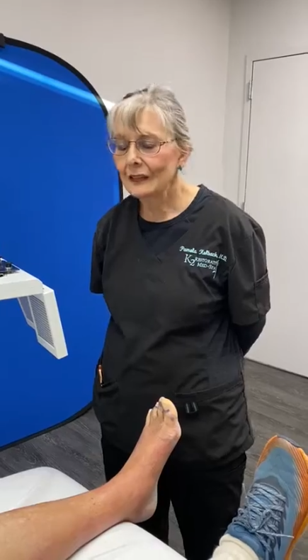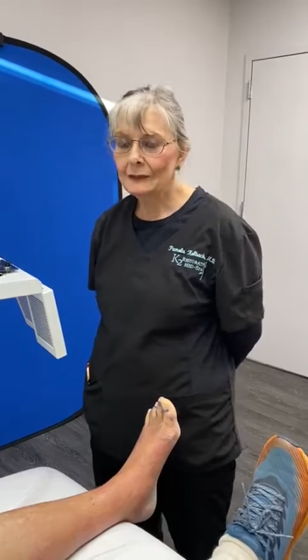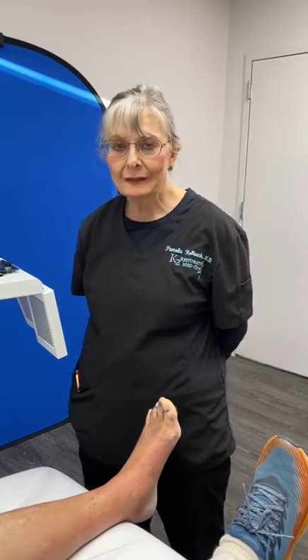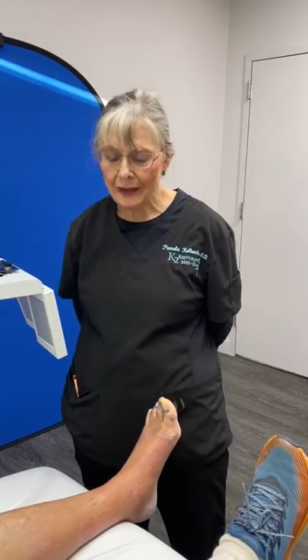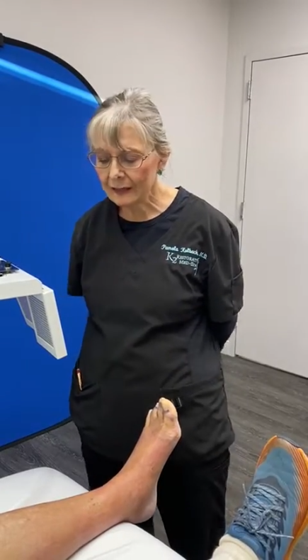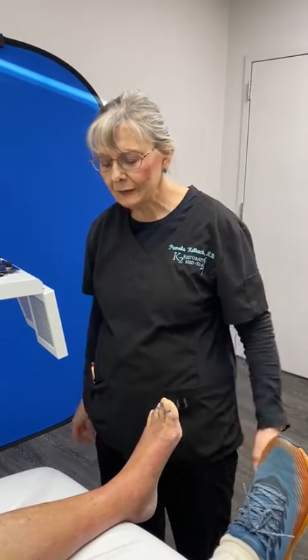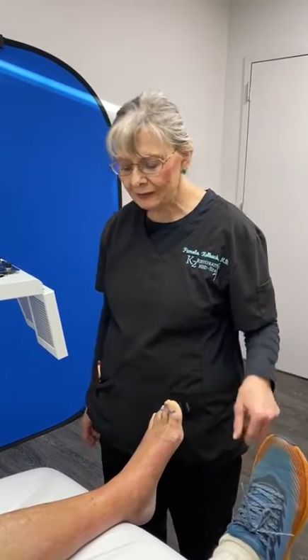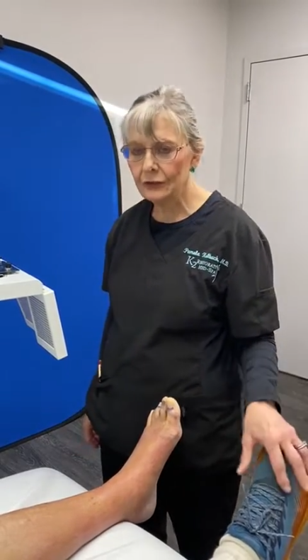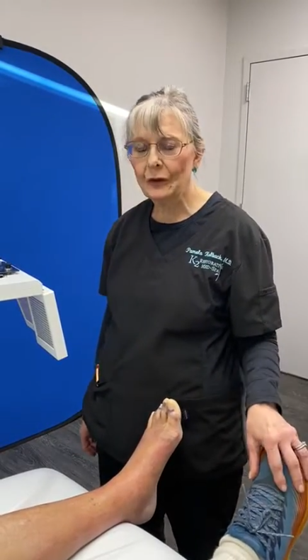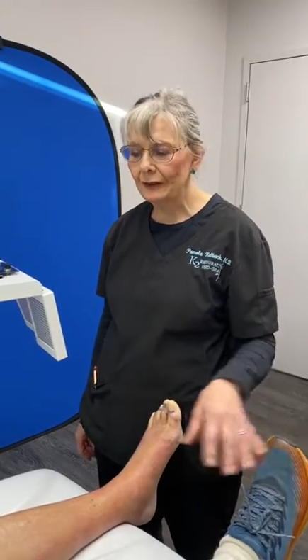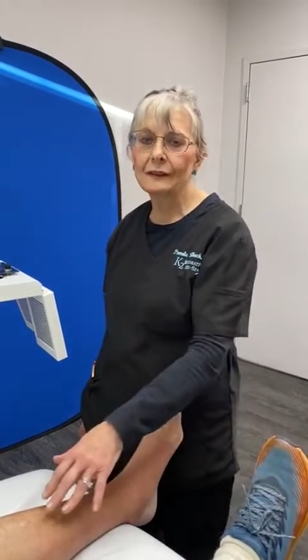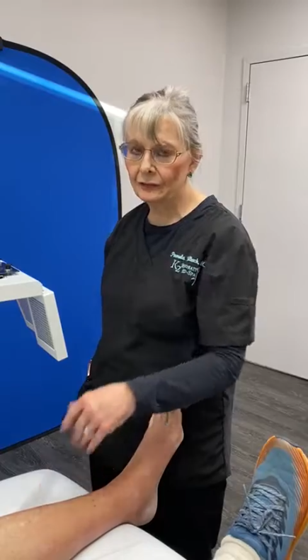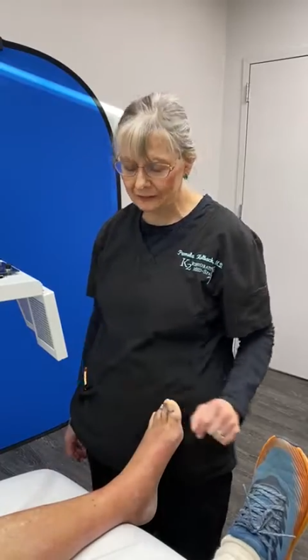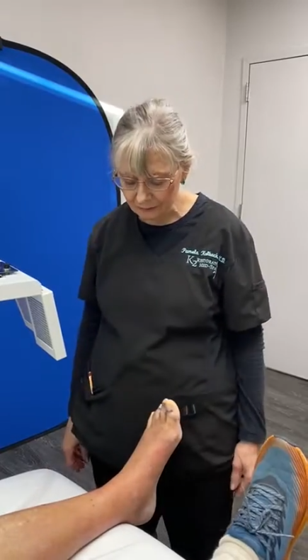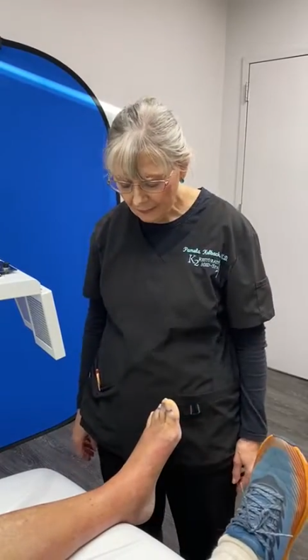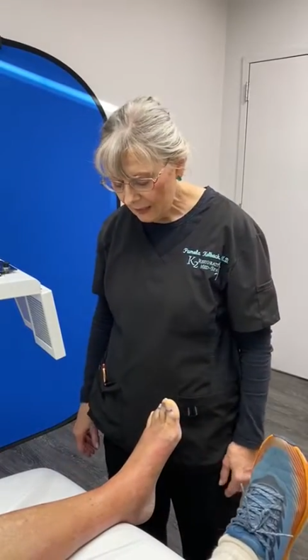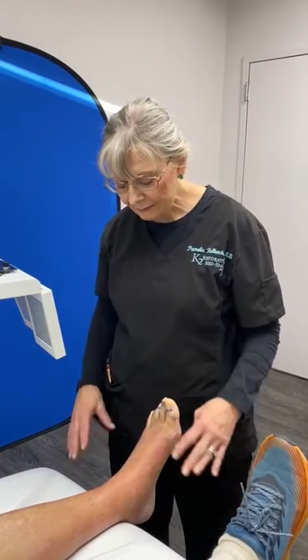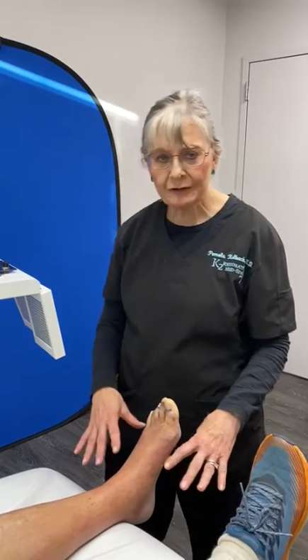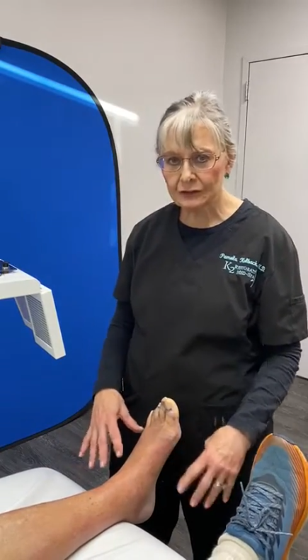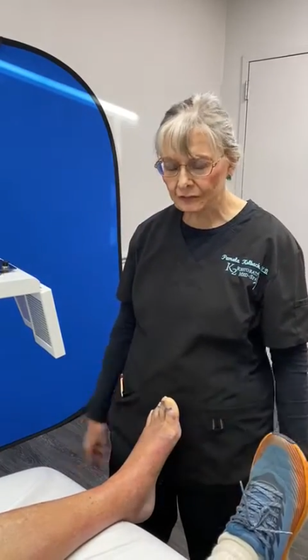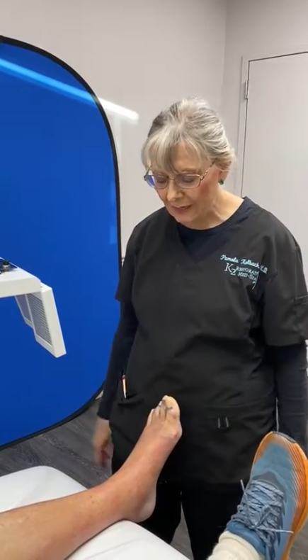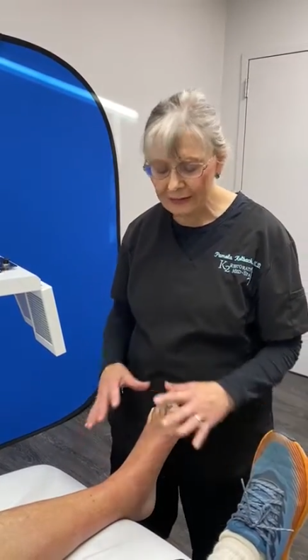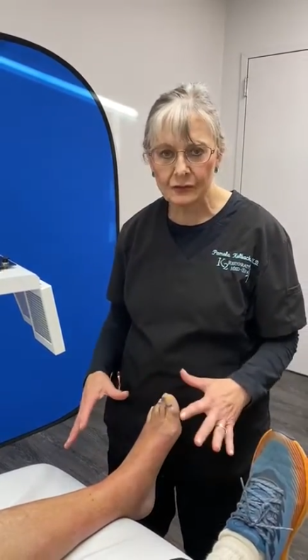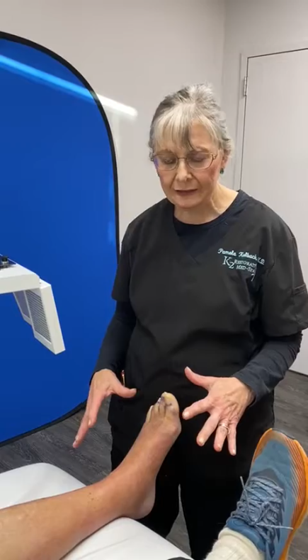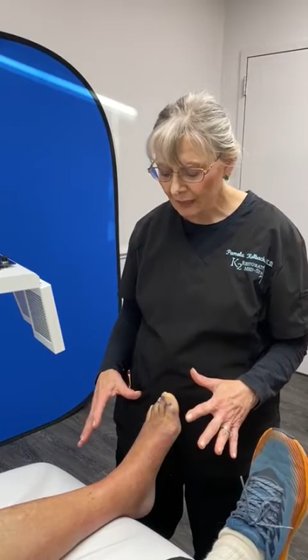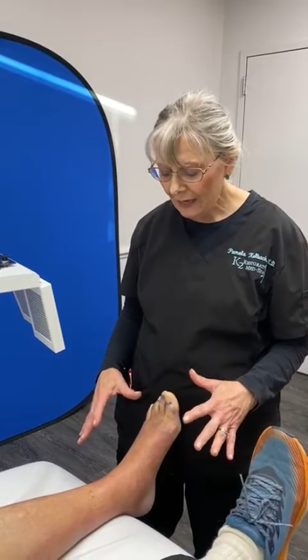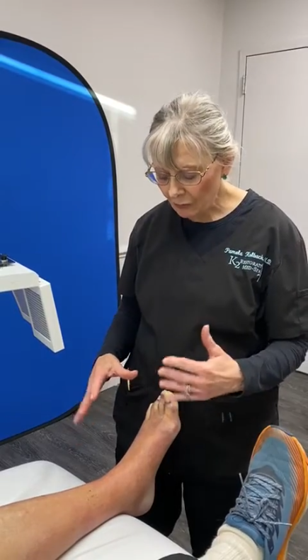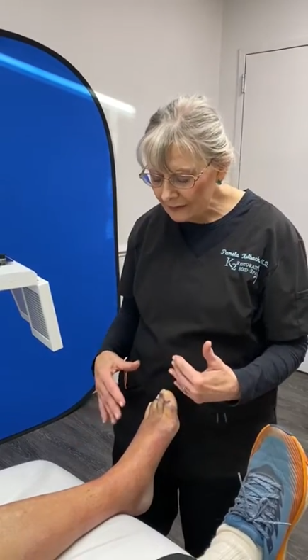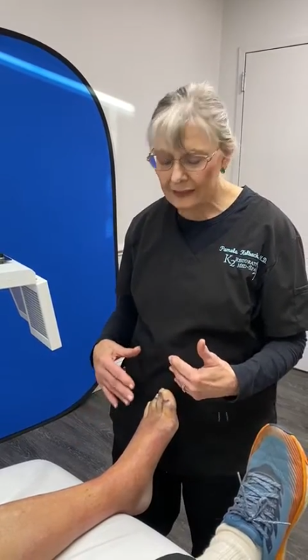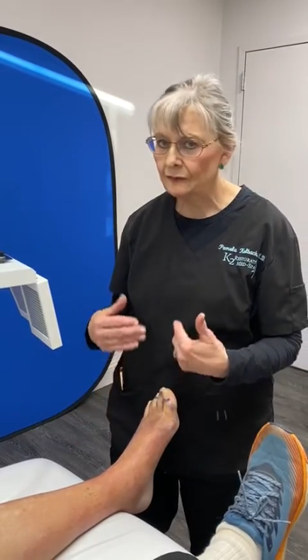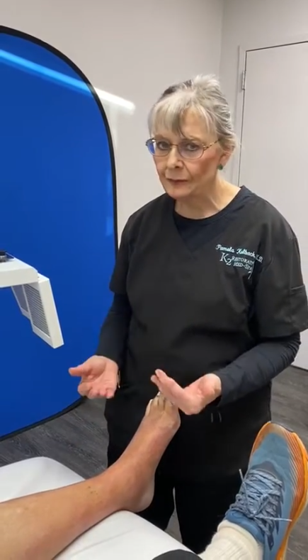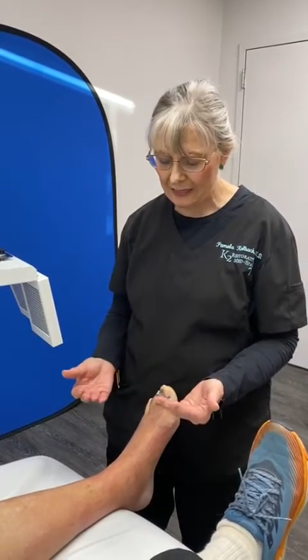Hello, I'm Dr. Pamela Kolbach, and I'm here with a patient who fell off of a ladder three weeks ago, has micro fractures of his foot, had massive swelling and redness and severe pain.